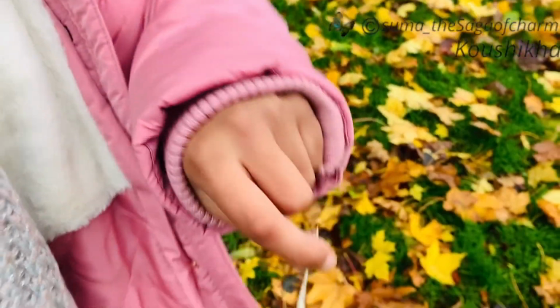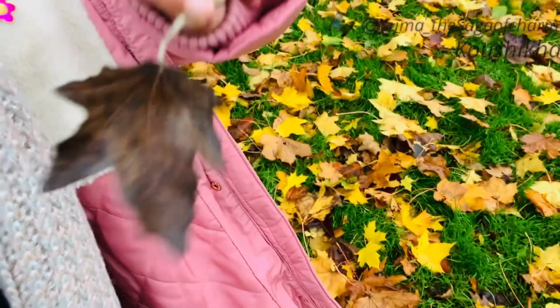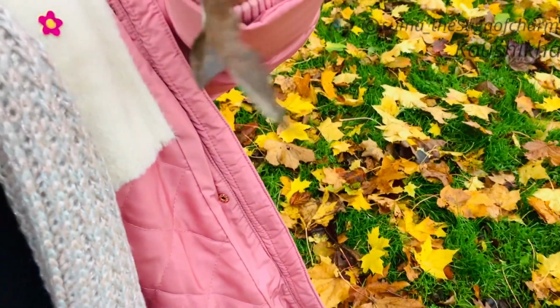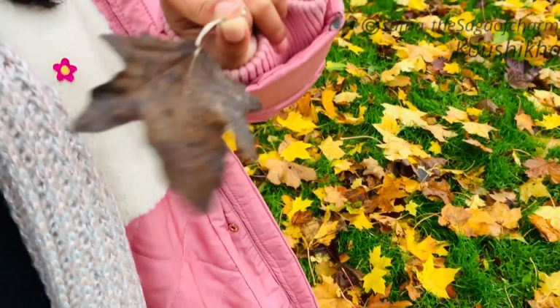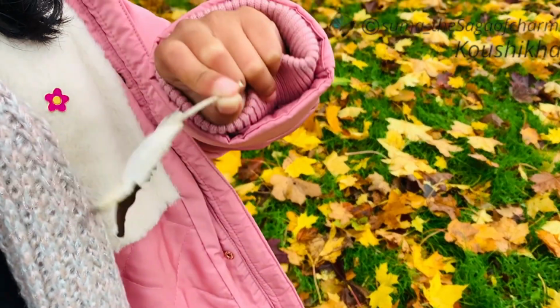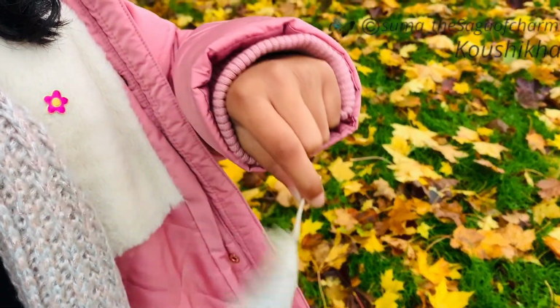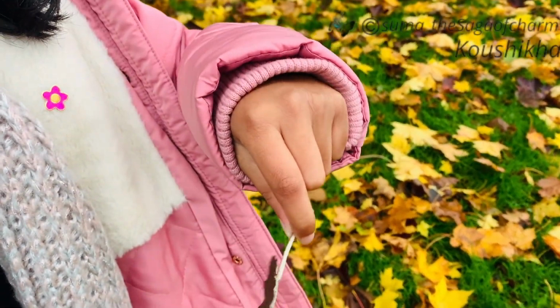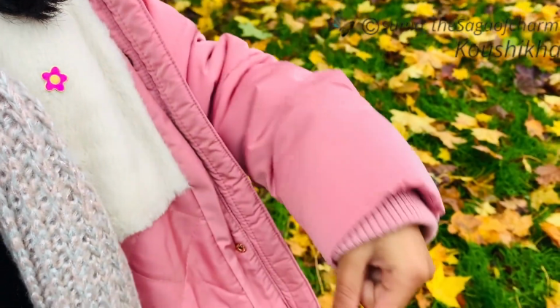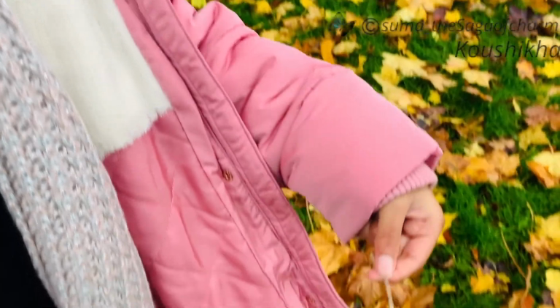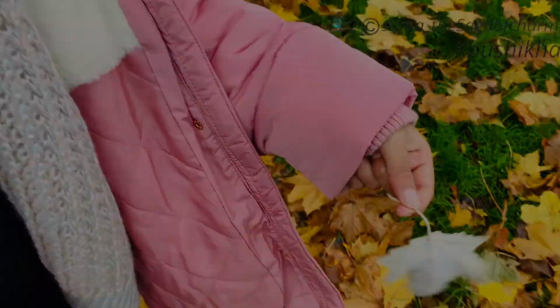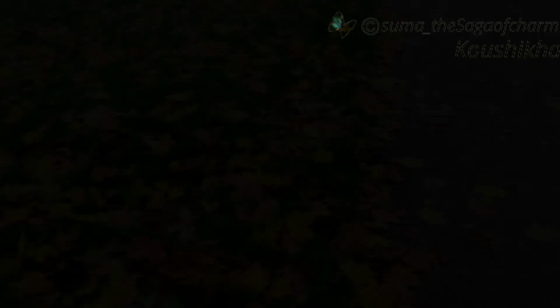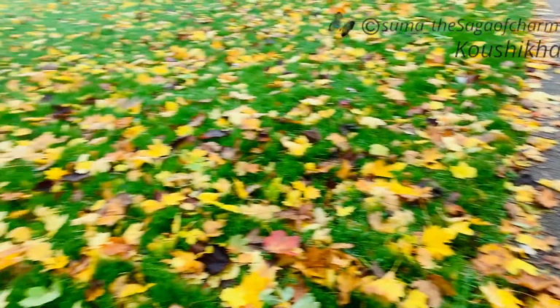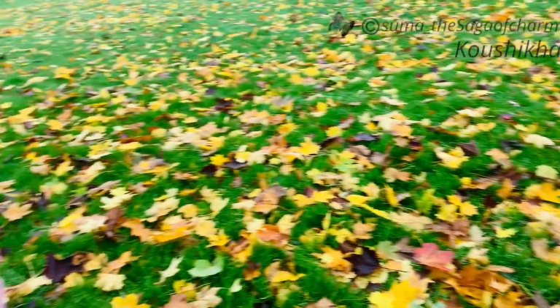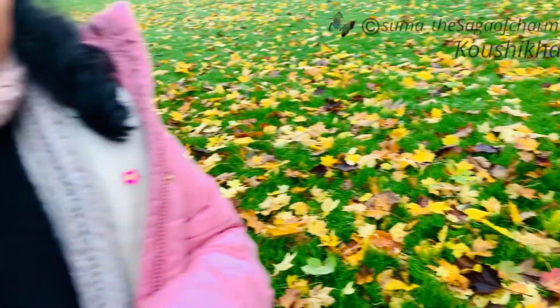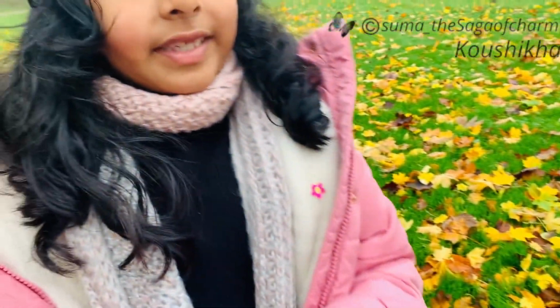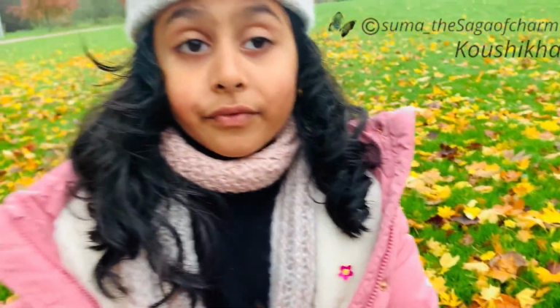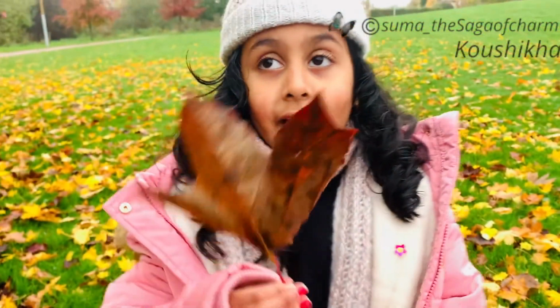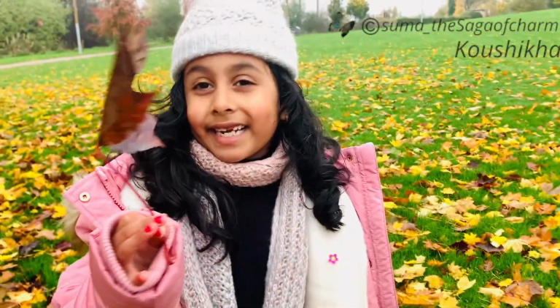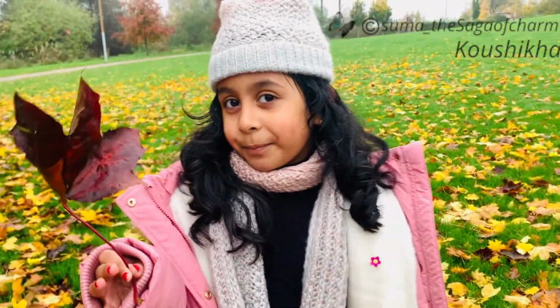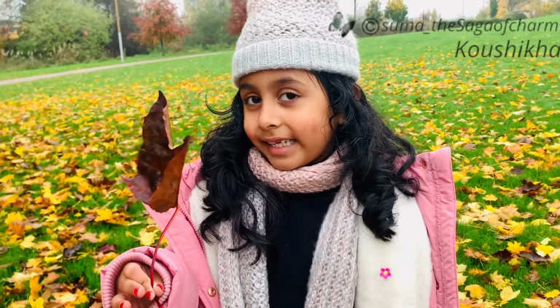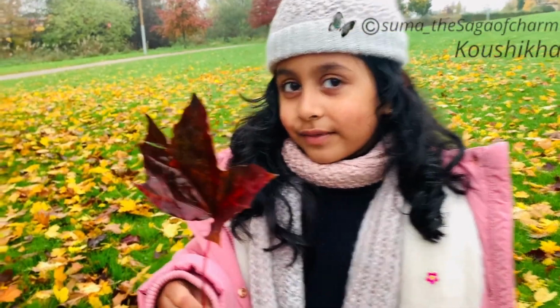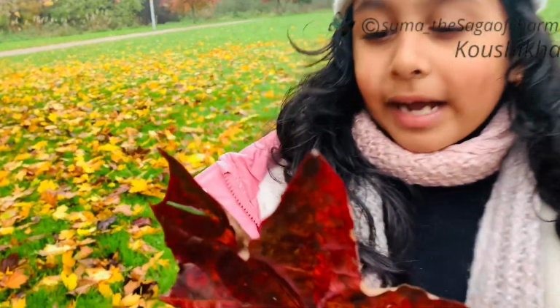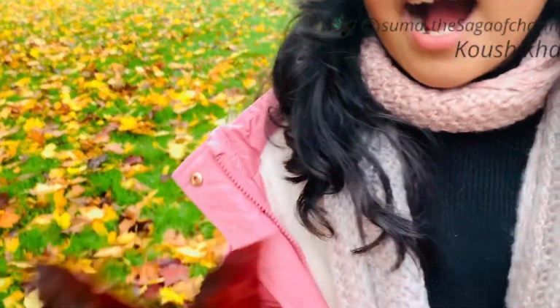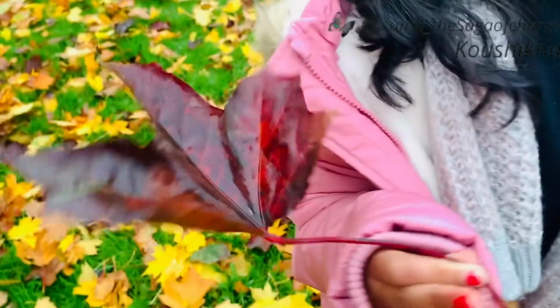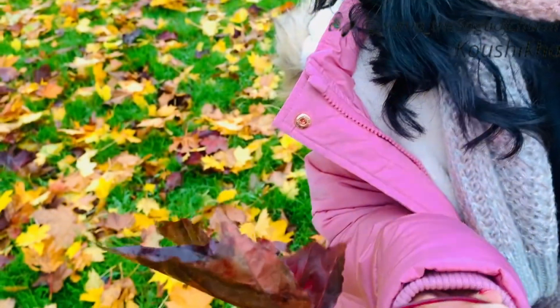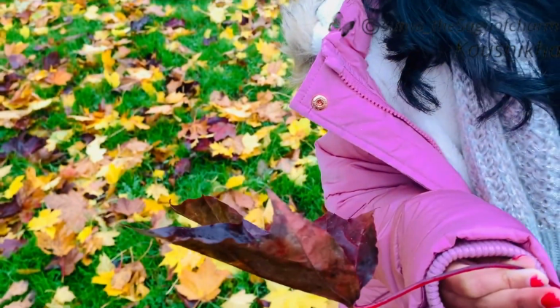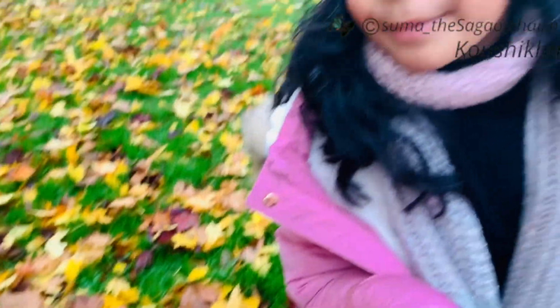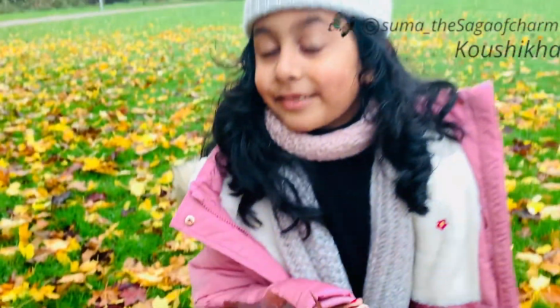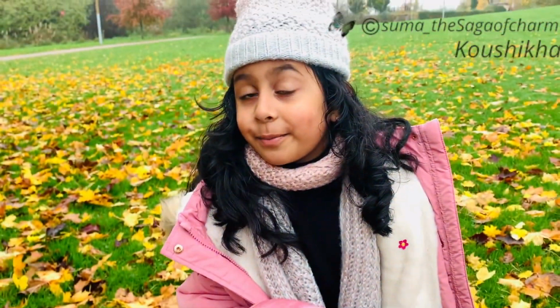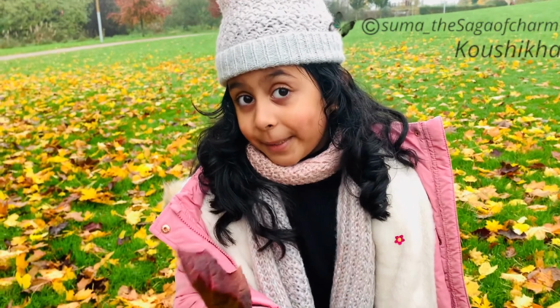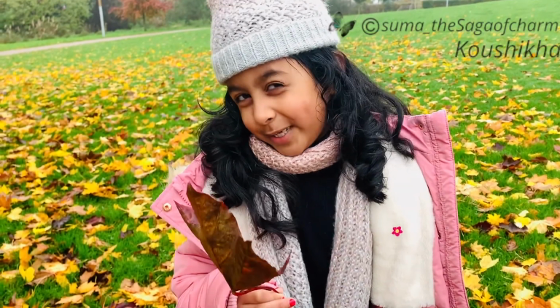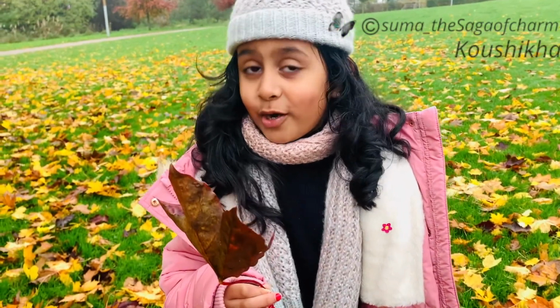The other side is brown, like origami paper. You can also make crafts if you find these big leaves — I'll tell you in the next video because this video might be a bit too long.